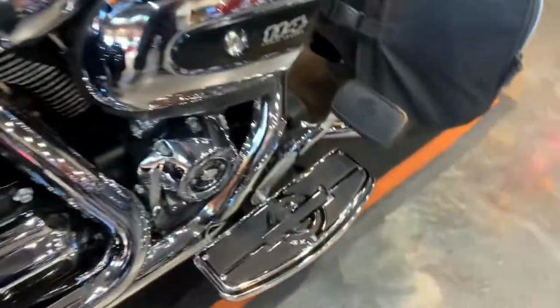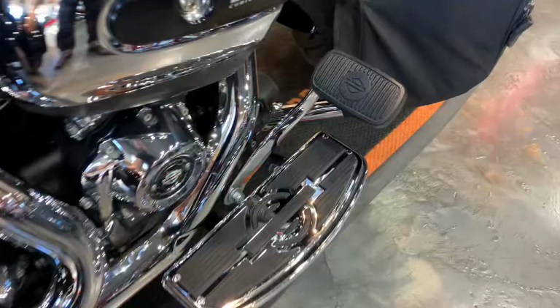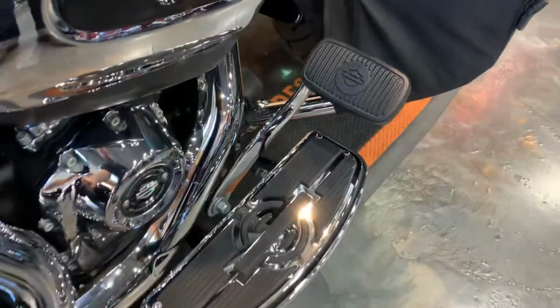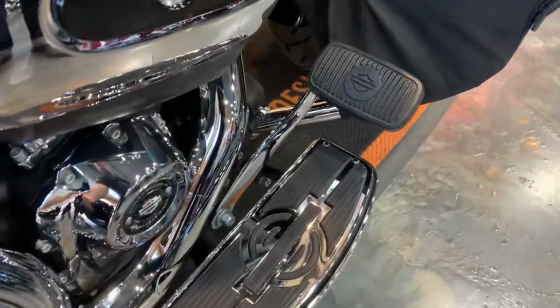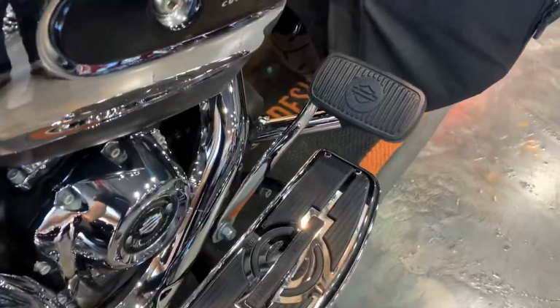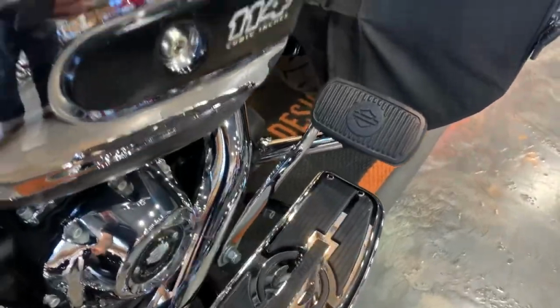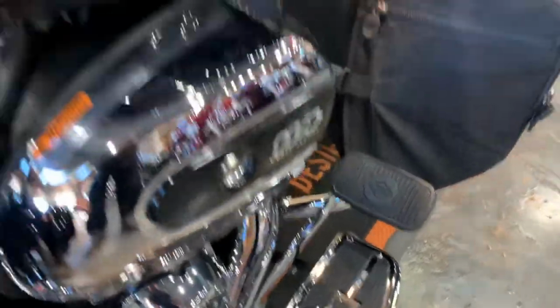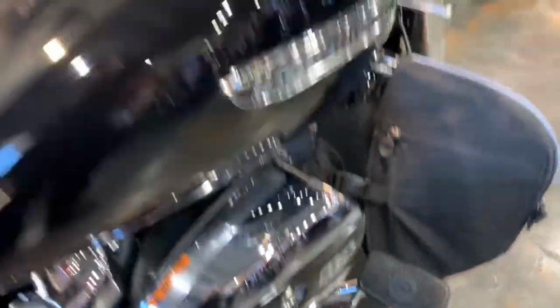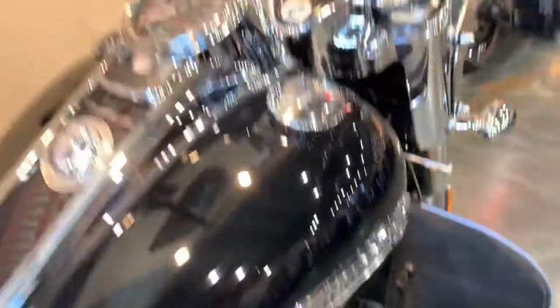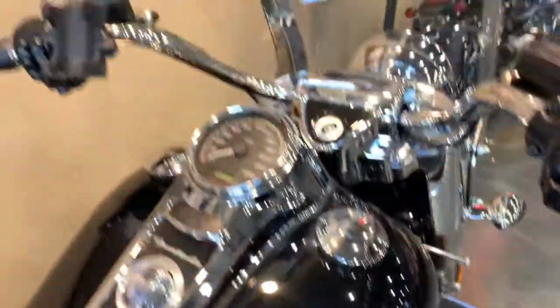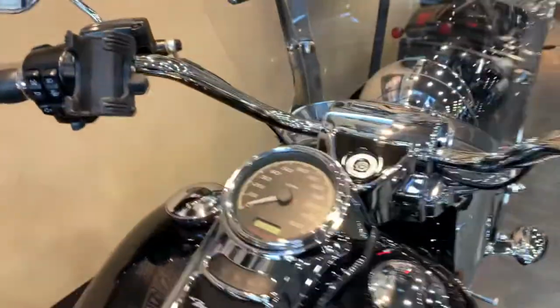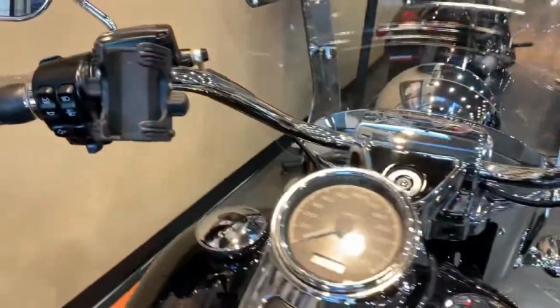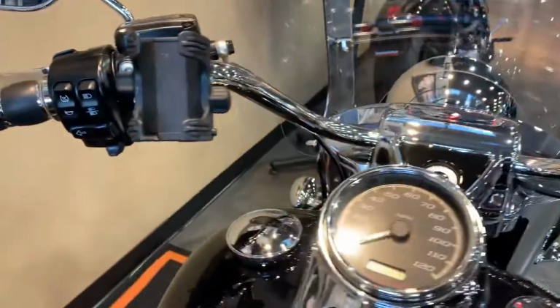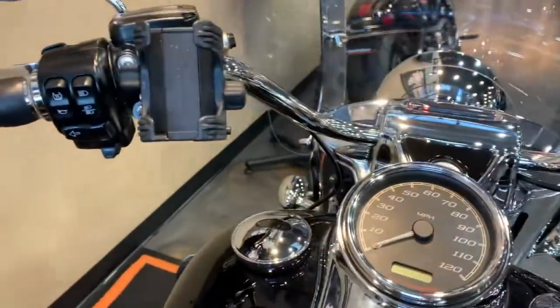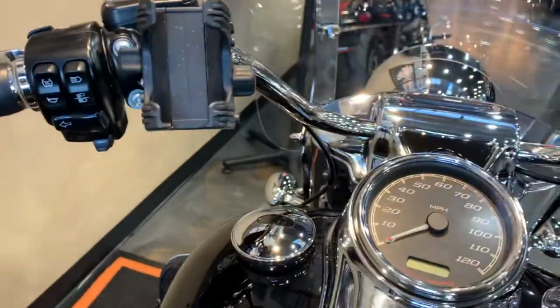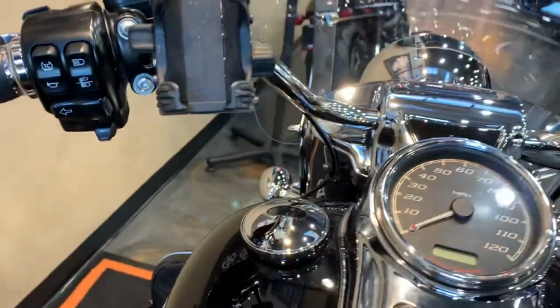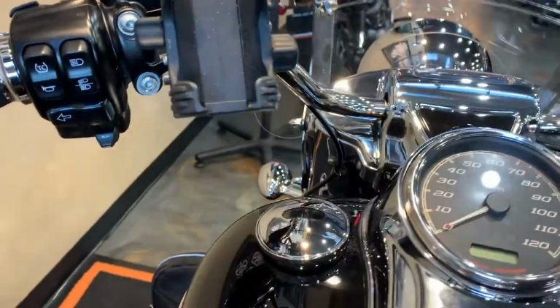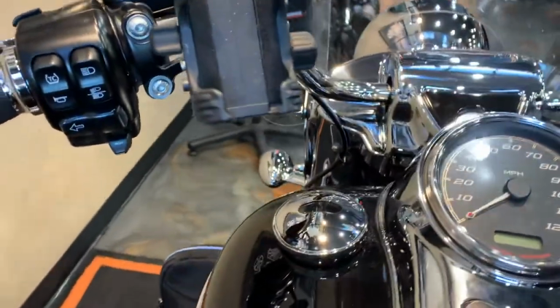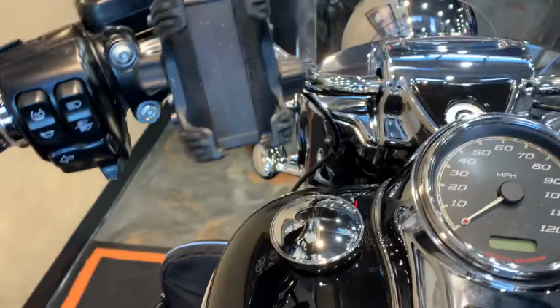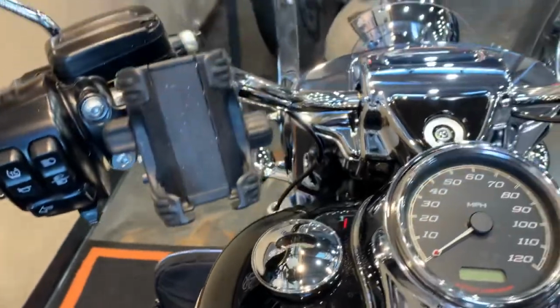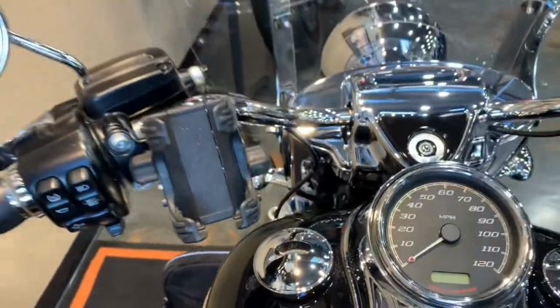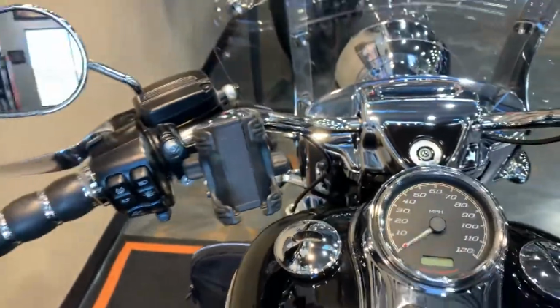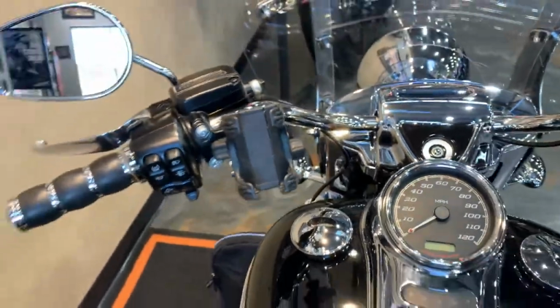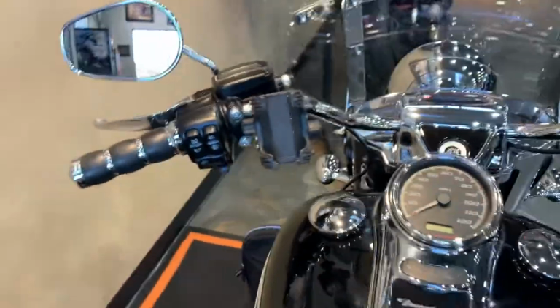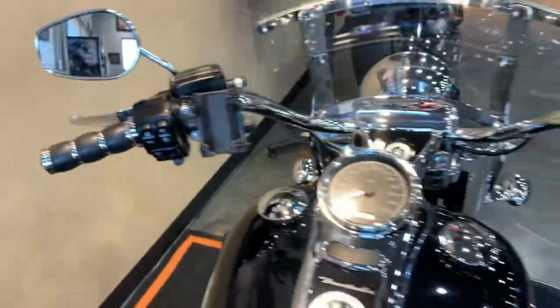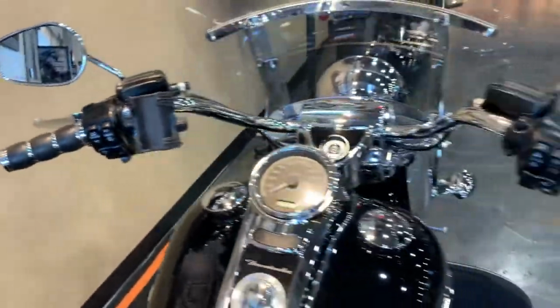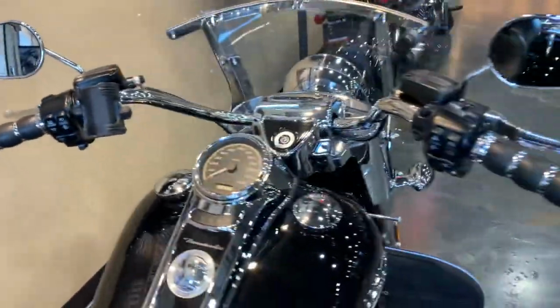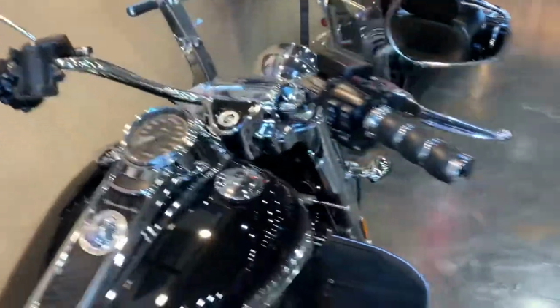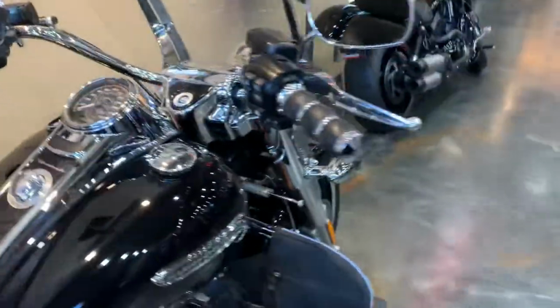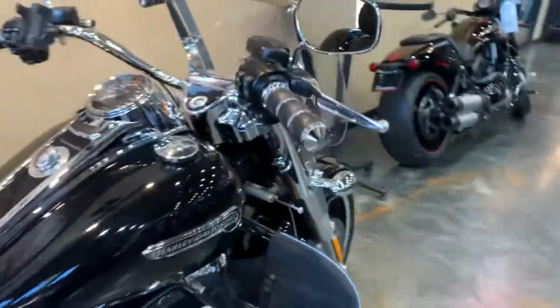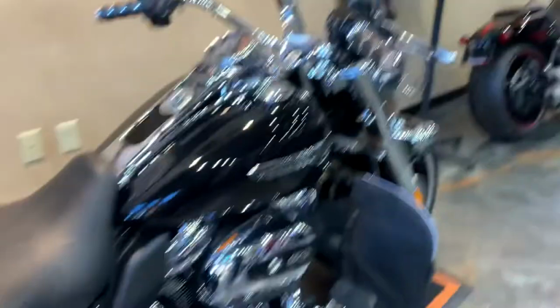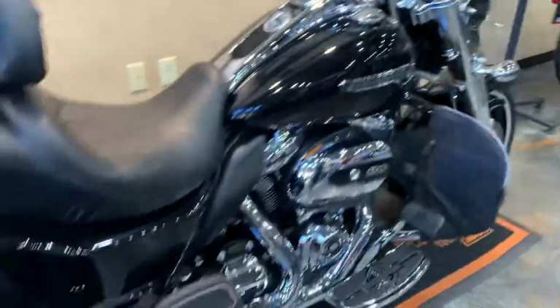Does have the nice floorboards. We'll have reverse and cruise control. Phone holder. Set of Avon grips.